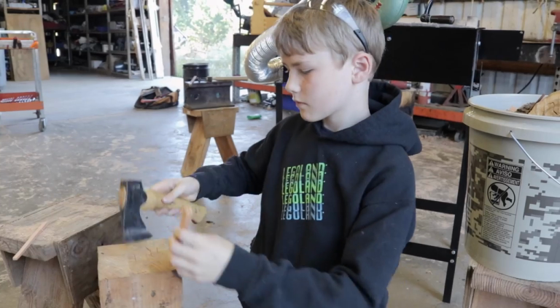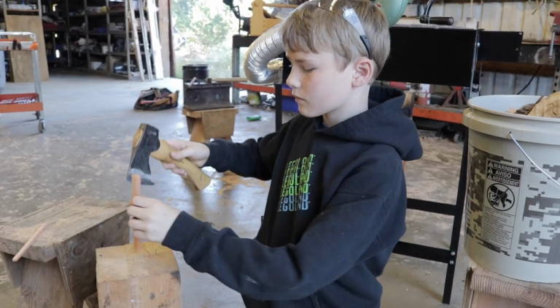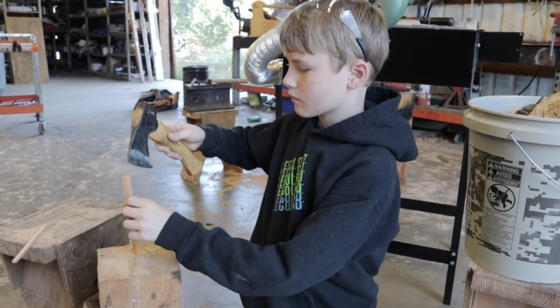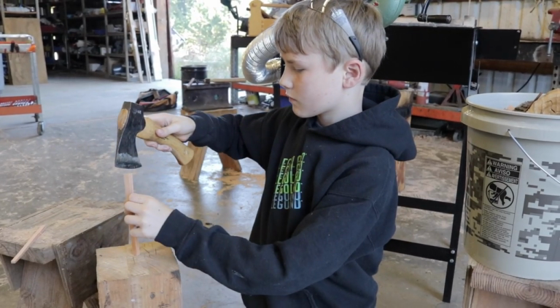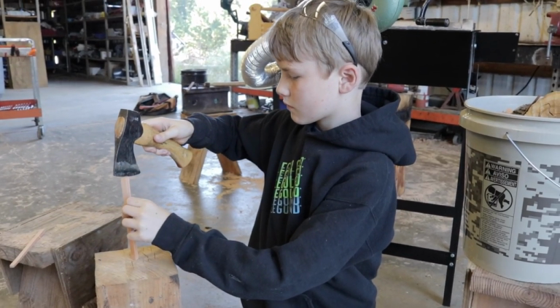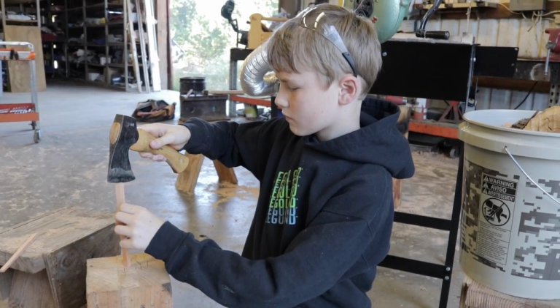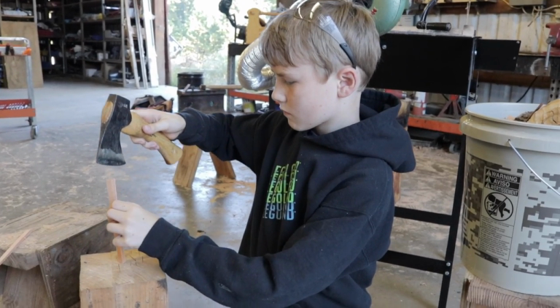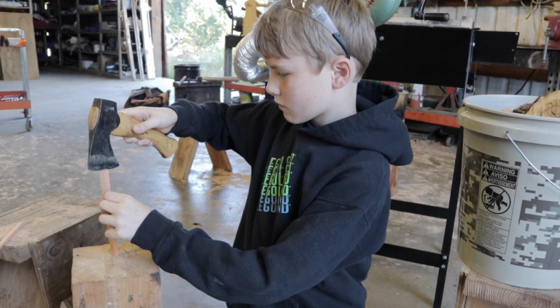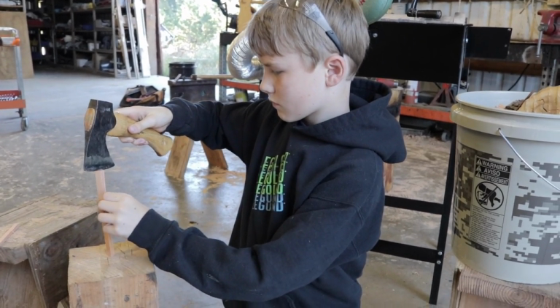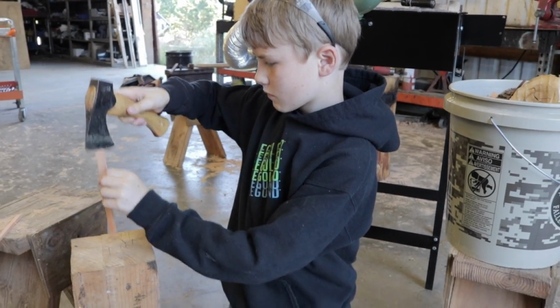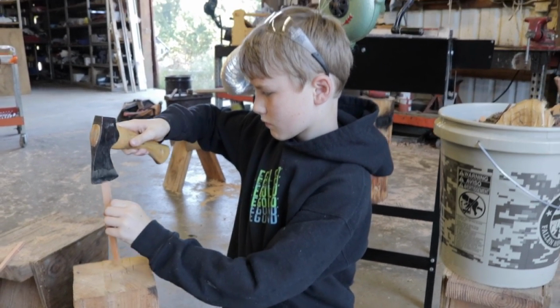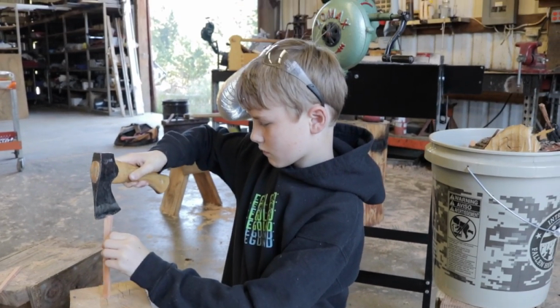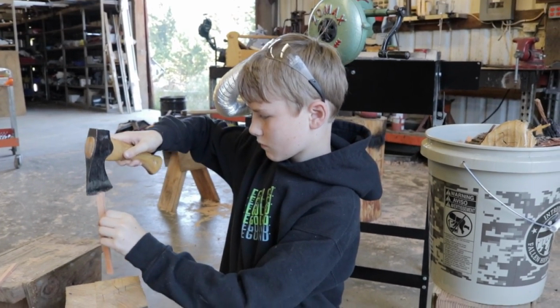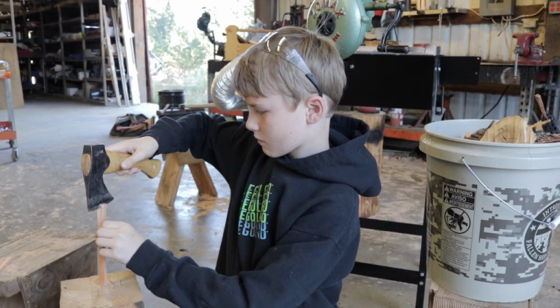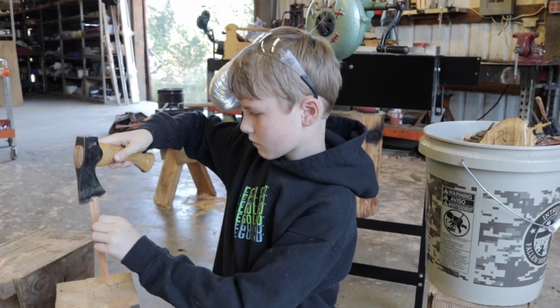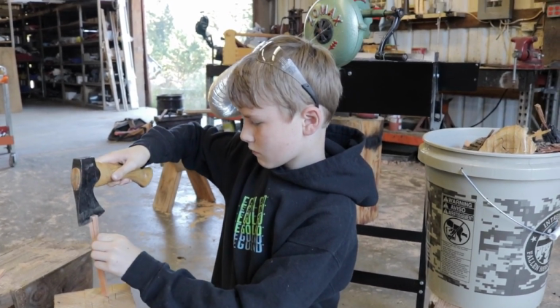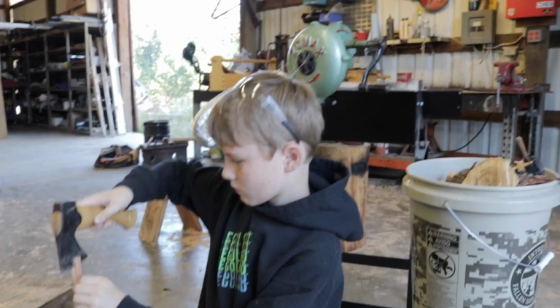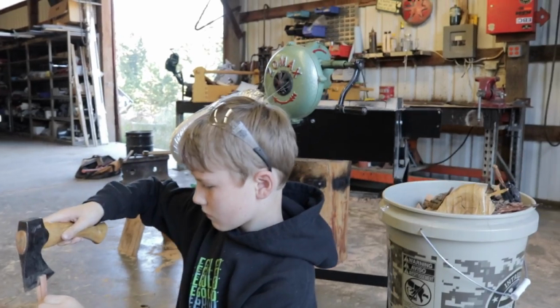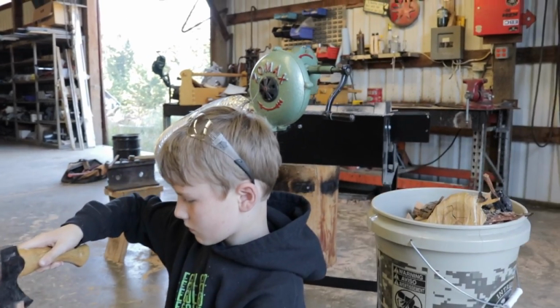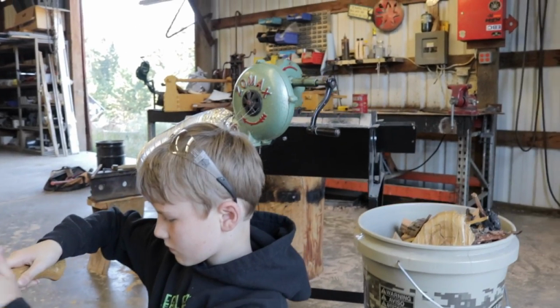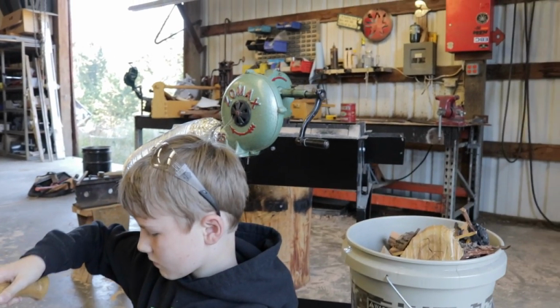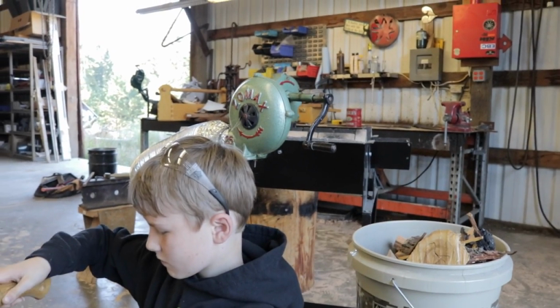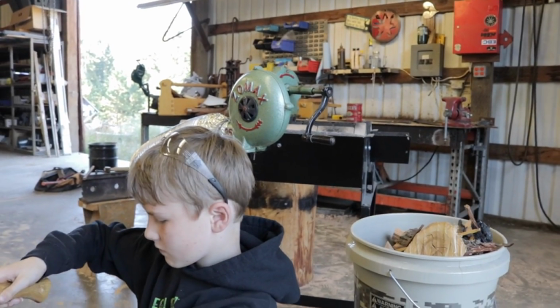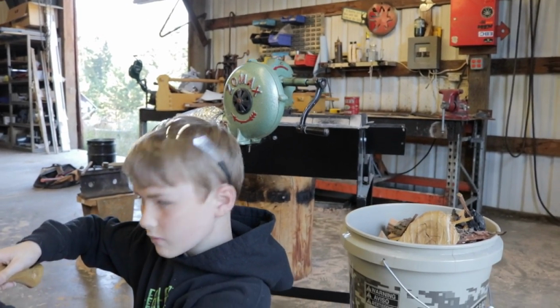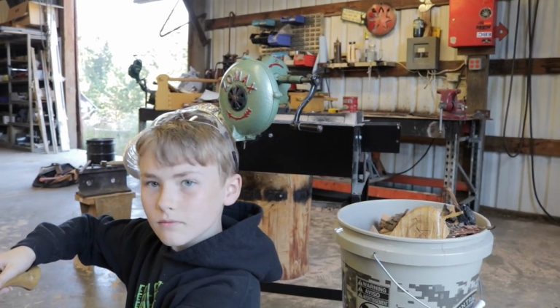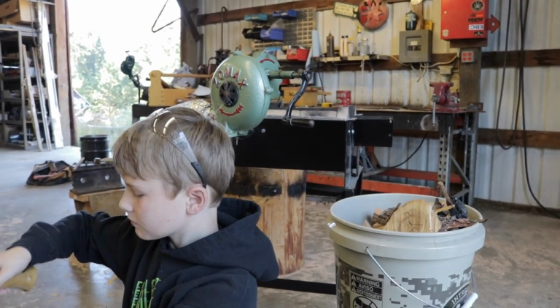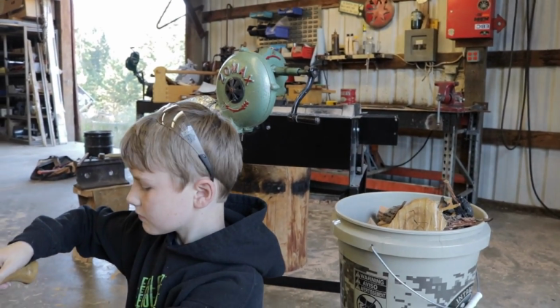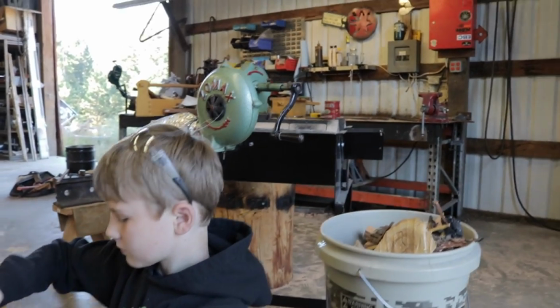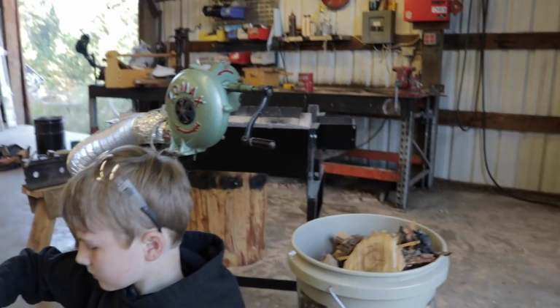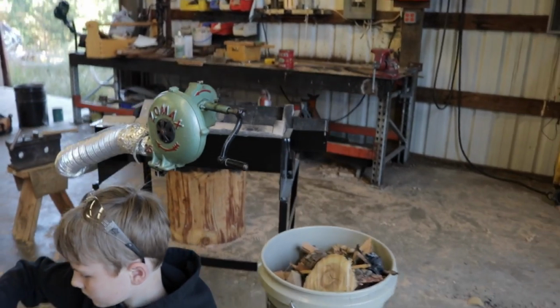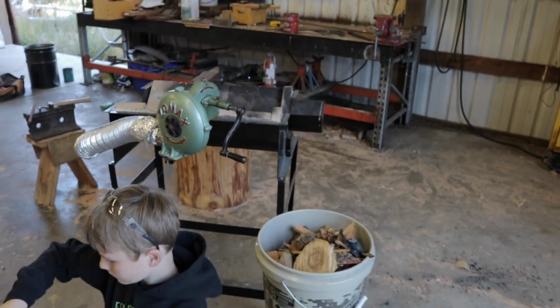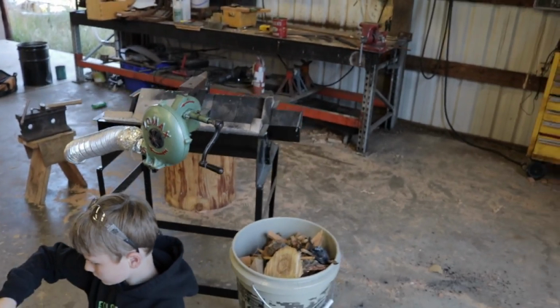You guys are in luck today. There's a double feature. We are going to be doing some blacksmithing with the Whitlock's wood-fired forge, and we have two separate projects going on.